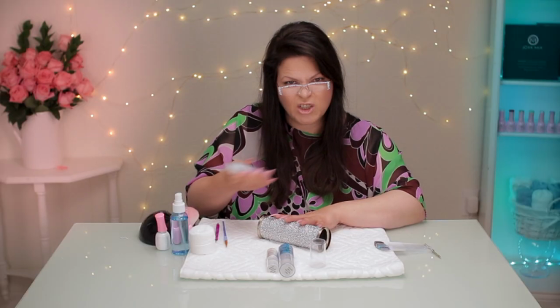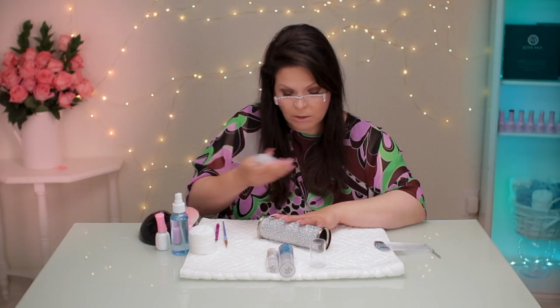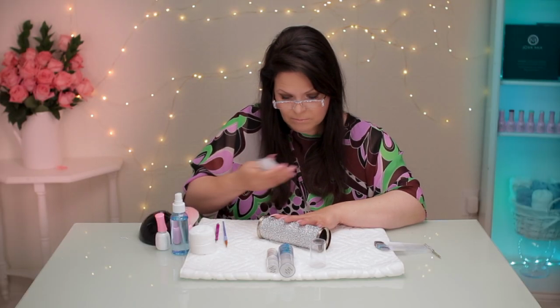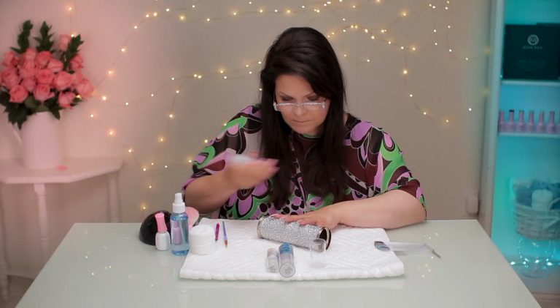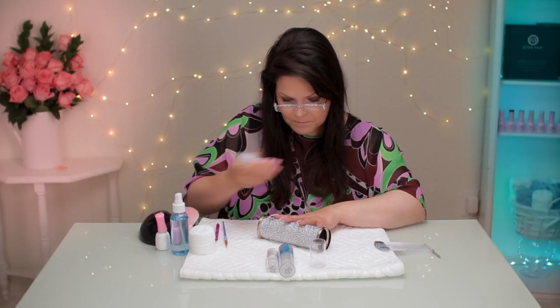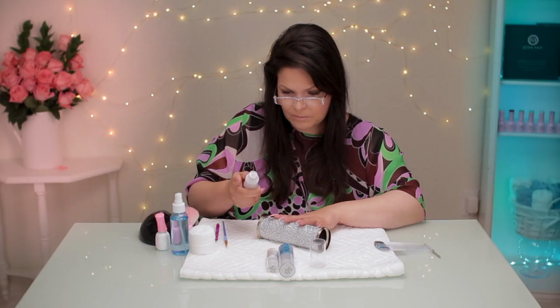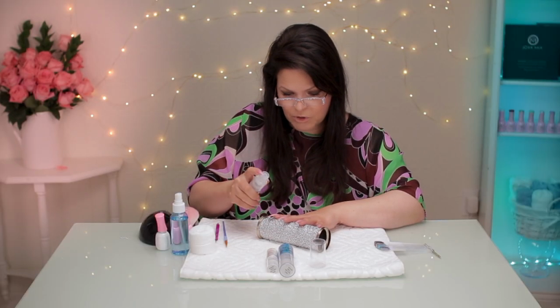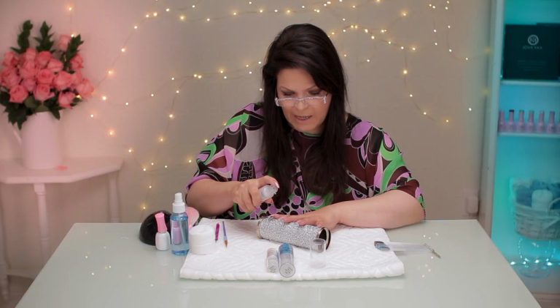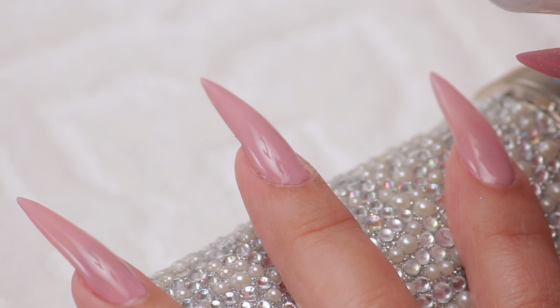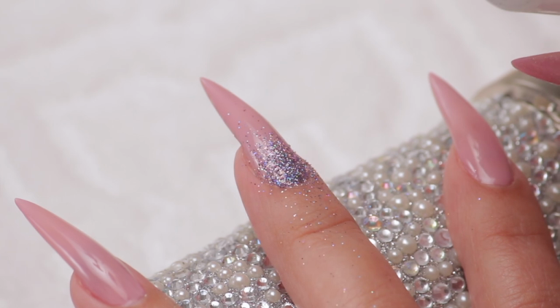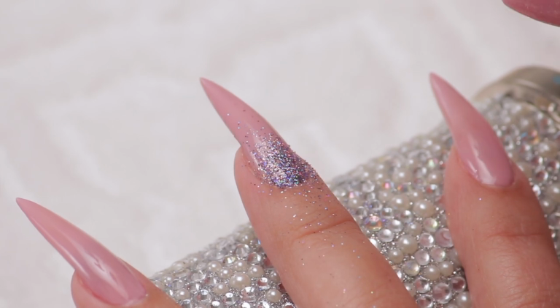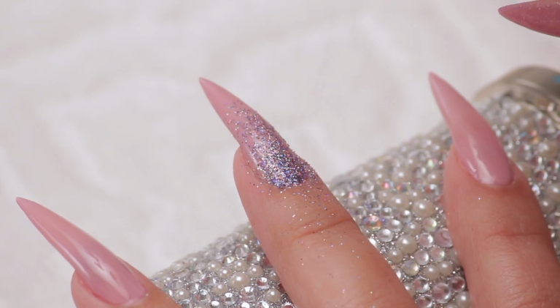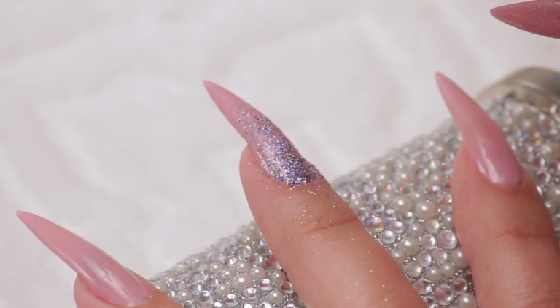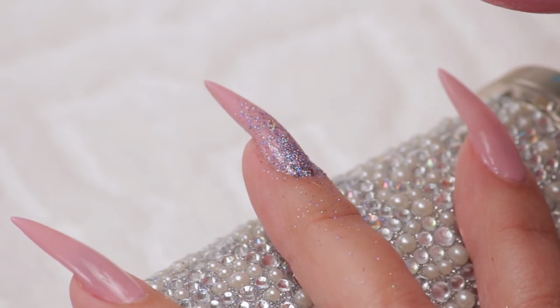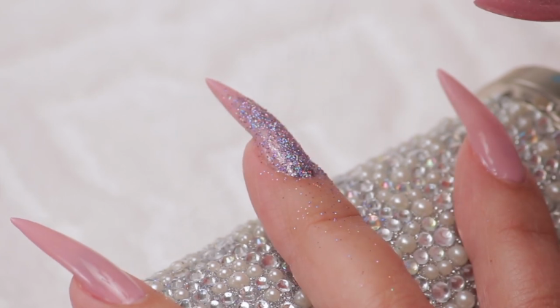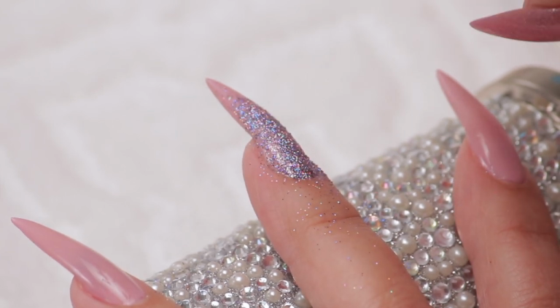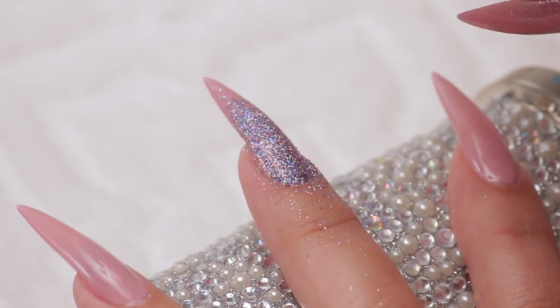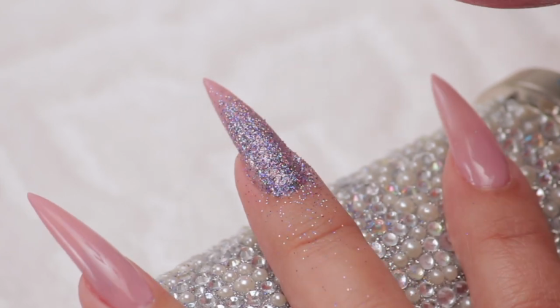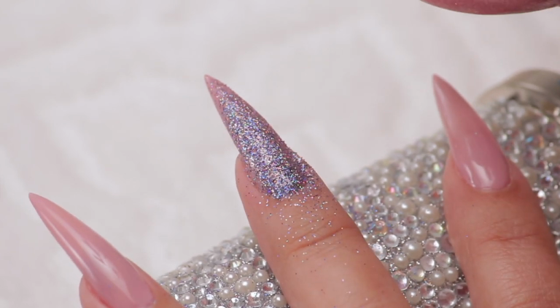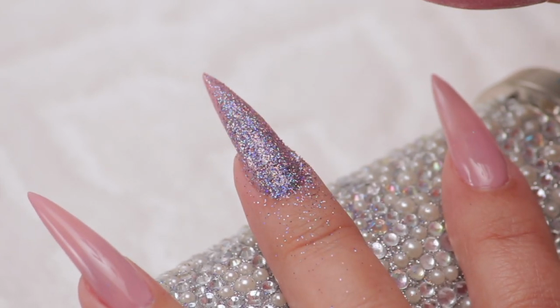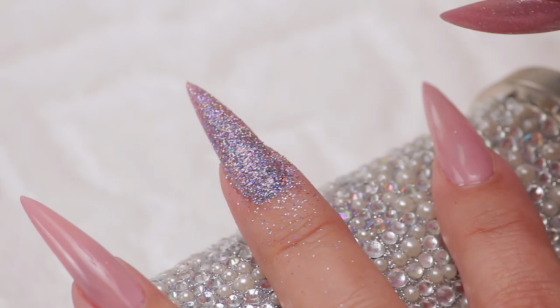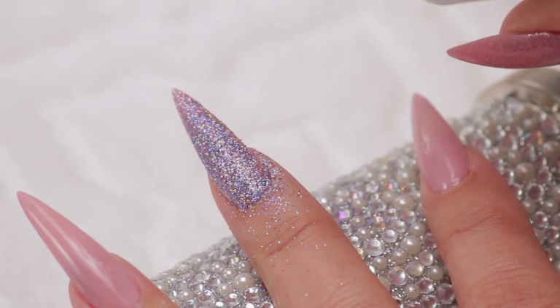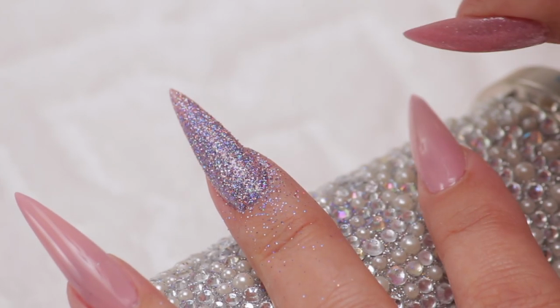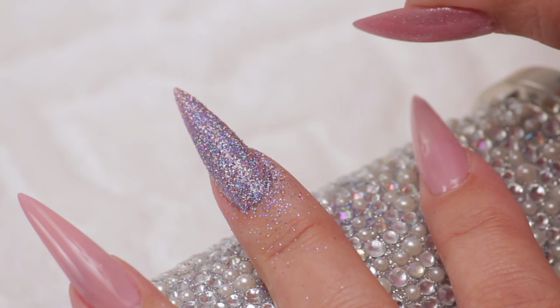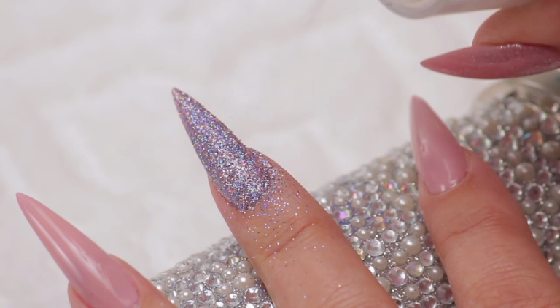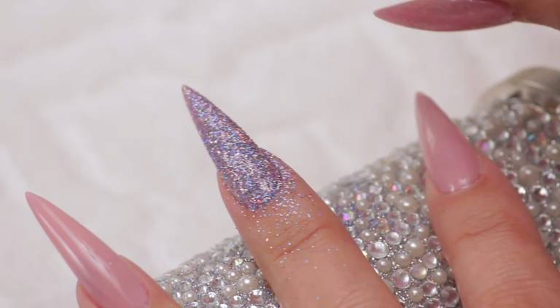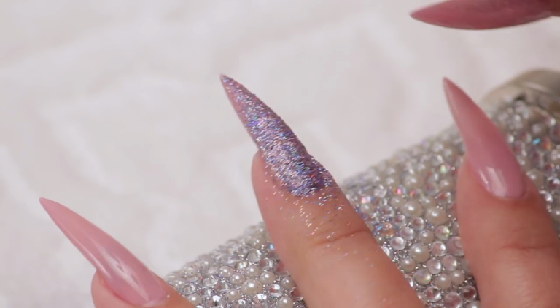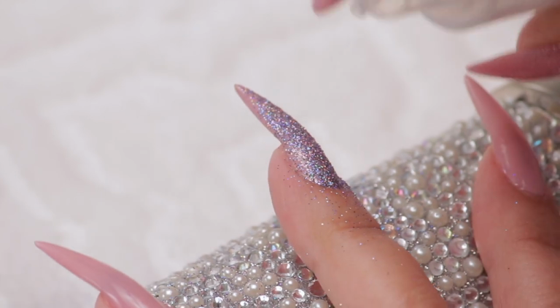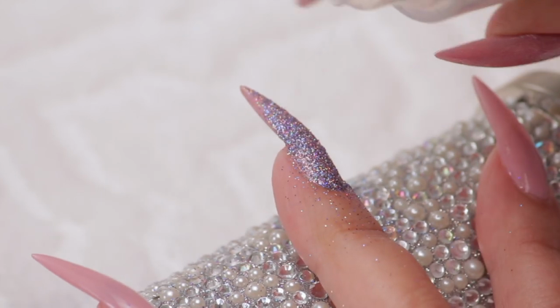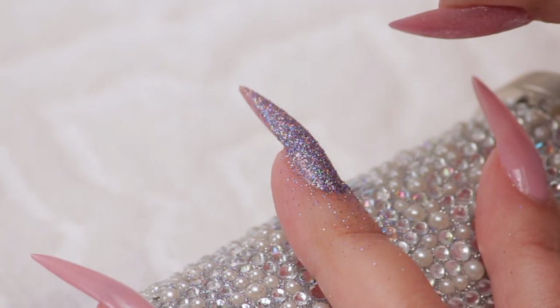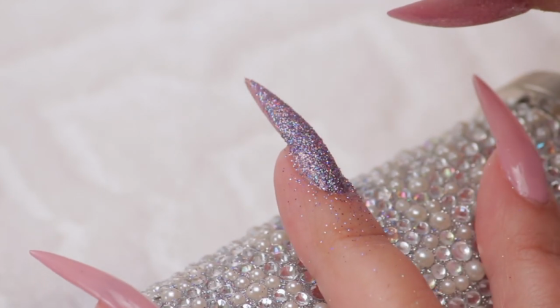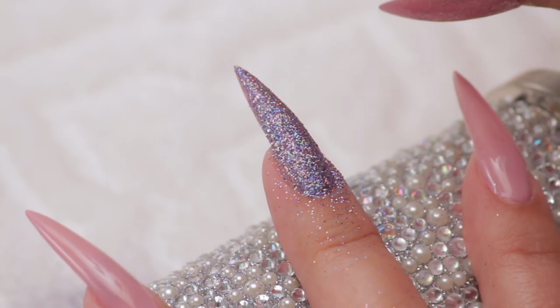I want to give it a good shake — which I like, I like to shake everything. Look at that, look at the coverage on that. That's beautiful. Wow, it's that easy!